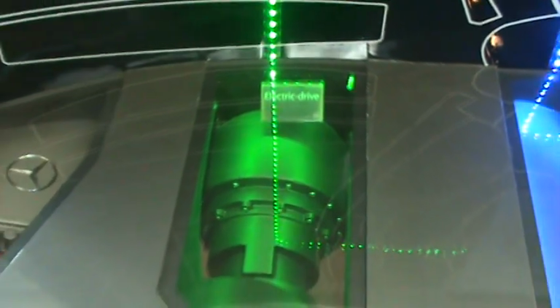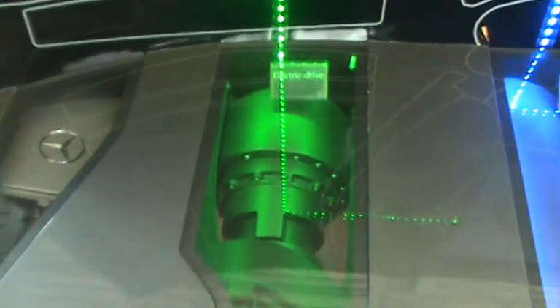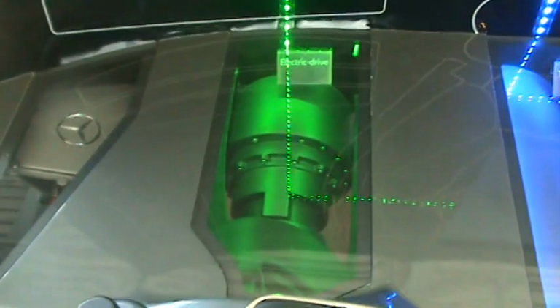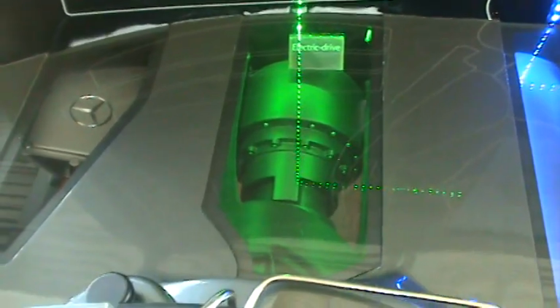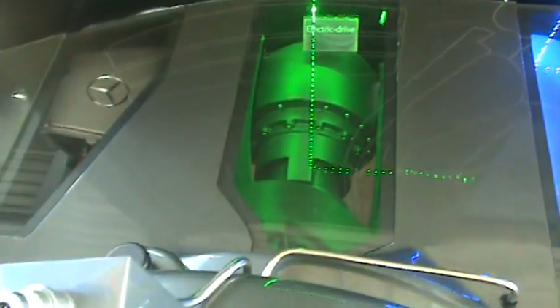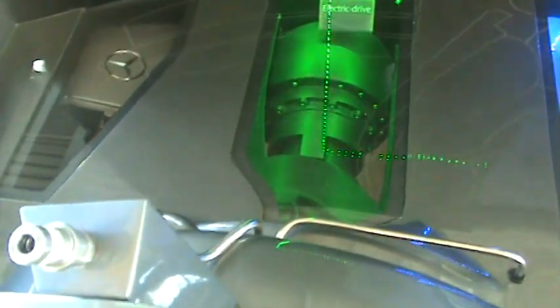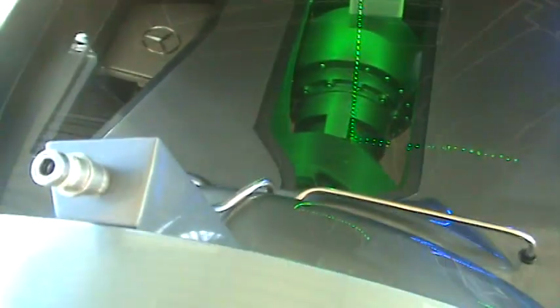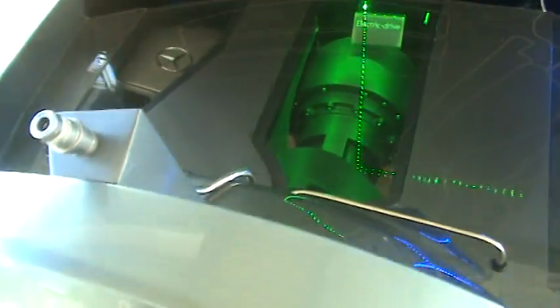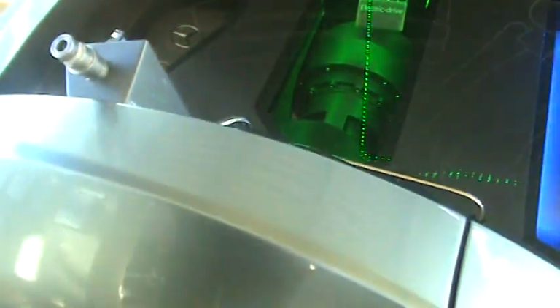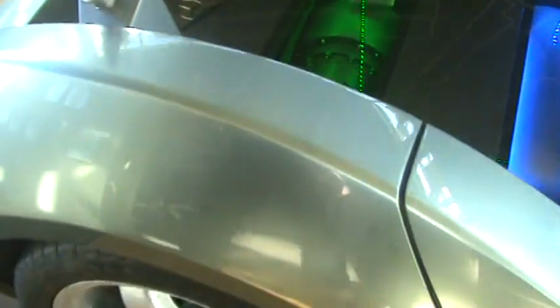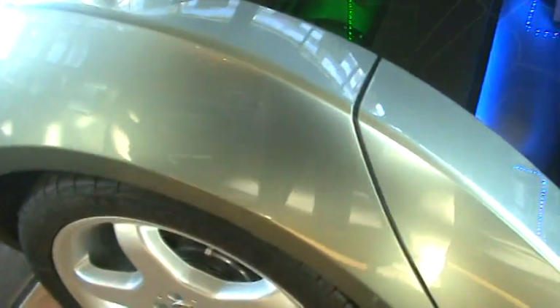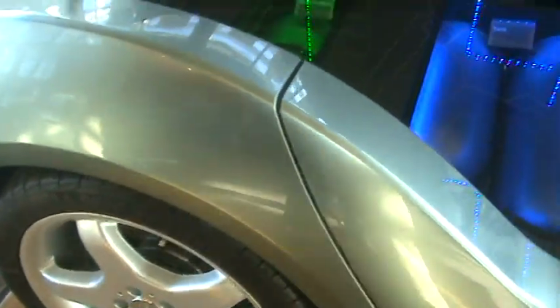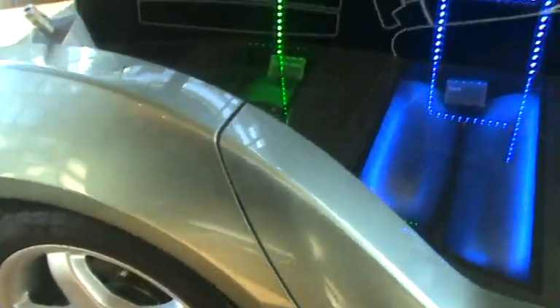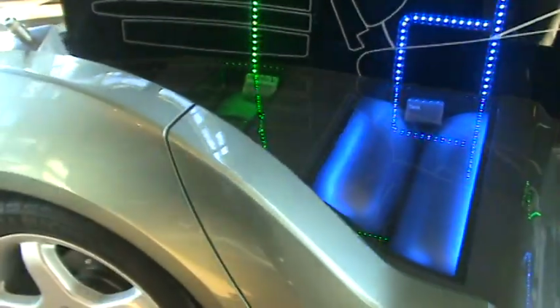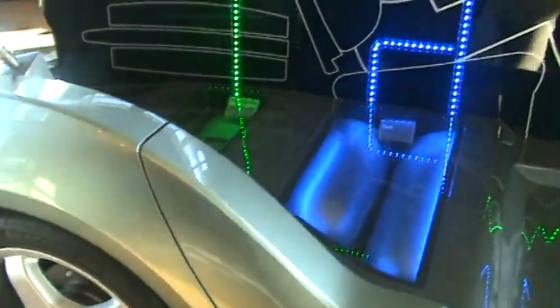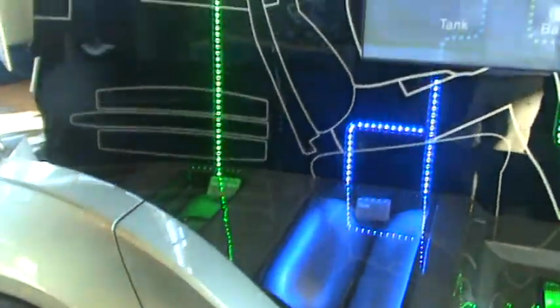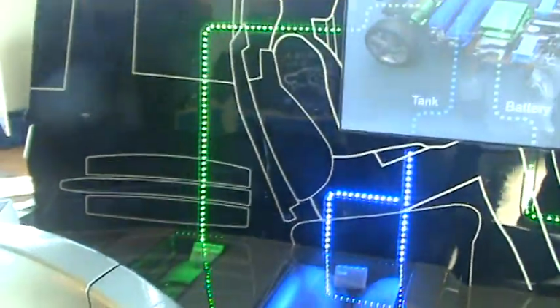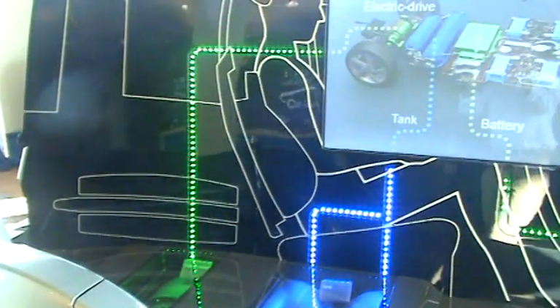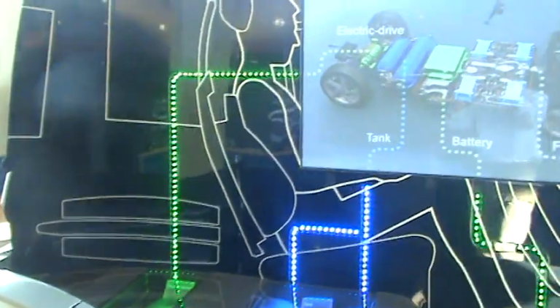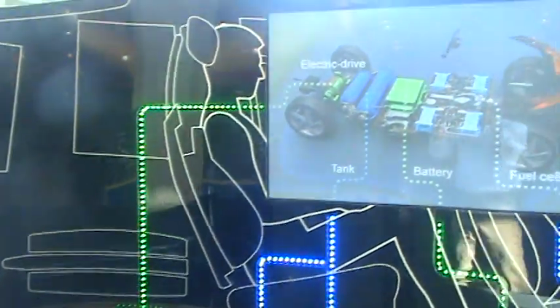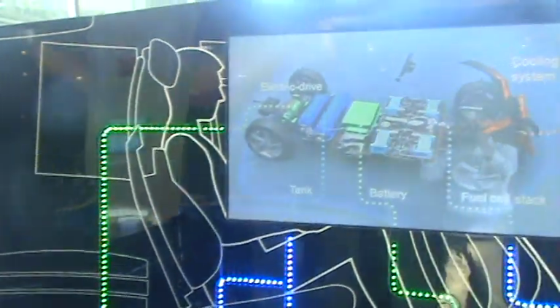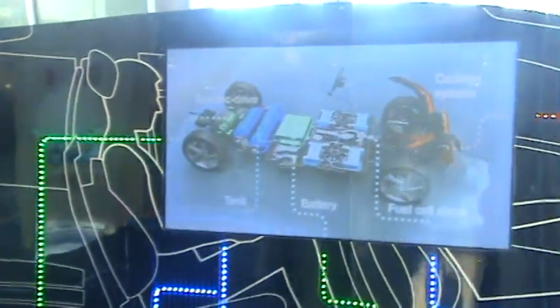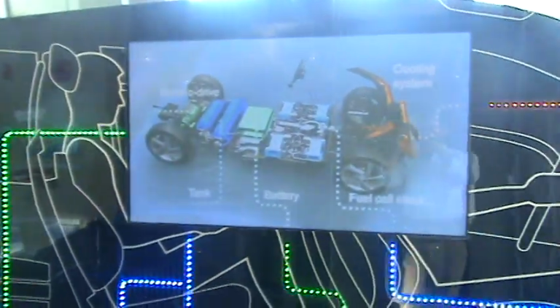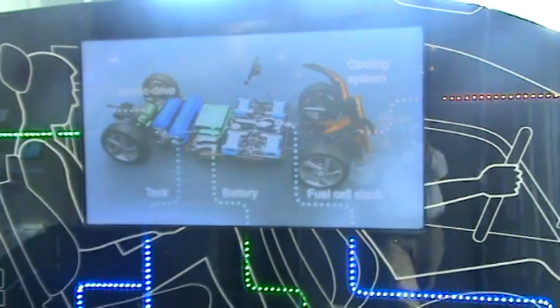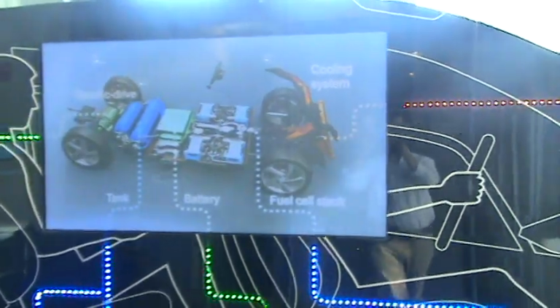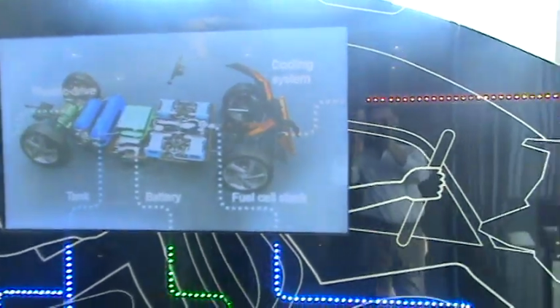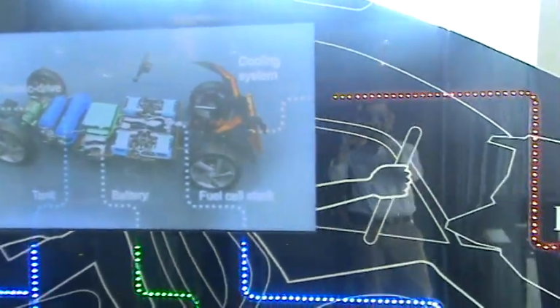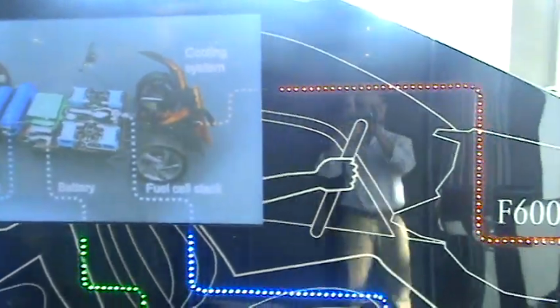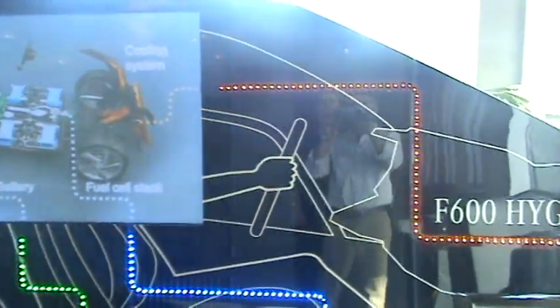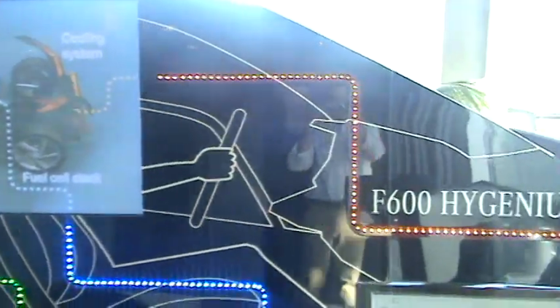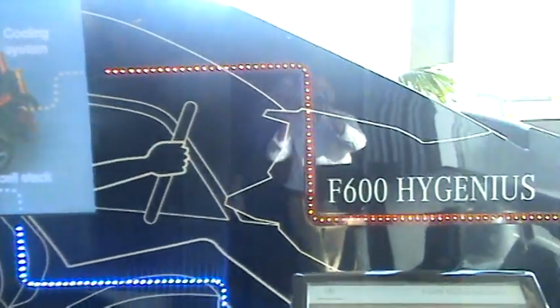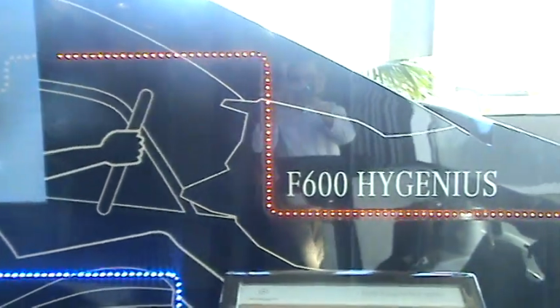If you'd like to see this vehicle, you can come to our gallery here at the CAFCP during our public tour. This will also be beneficial for educating first responders, where they can see the components of the vehicle and interact with it.